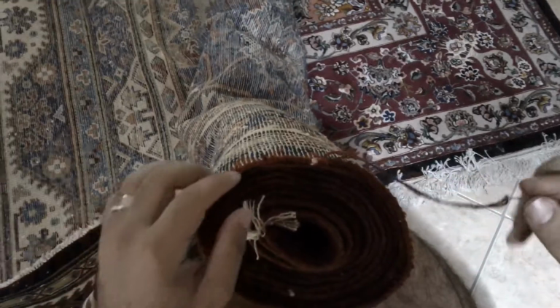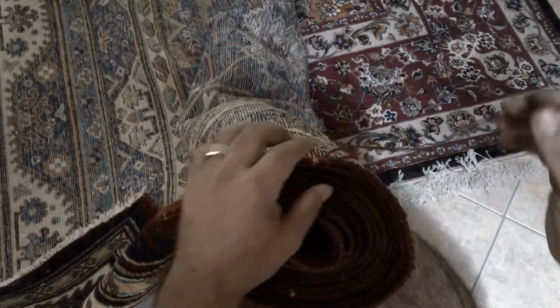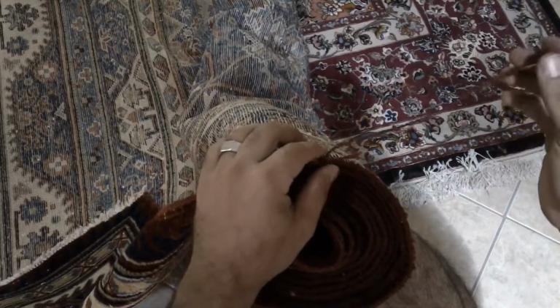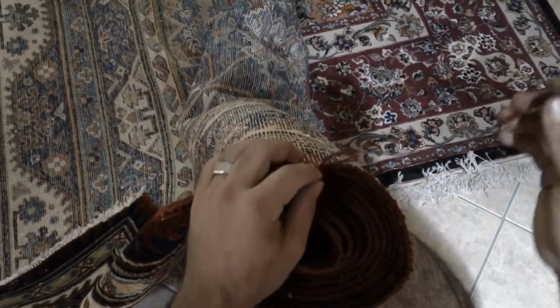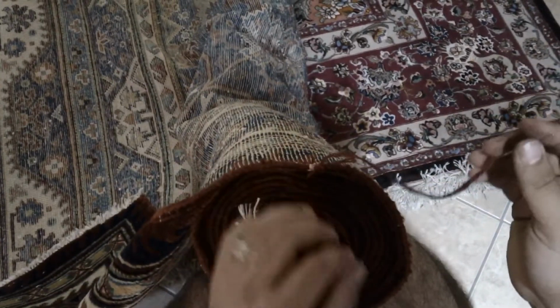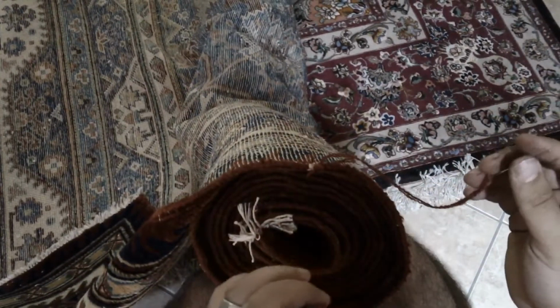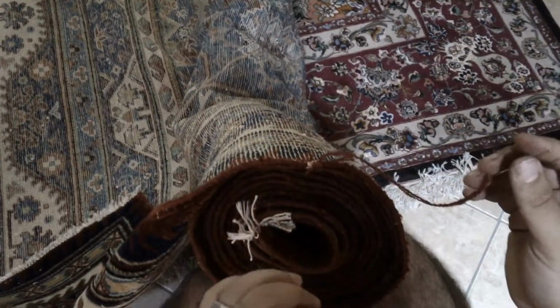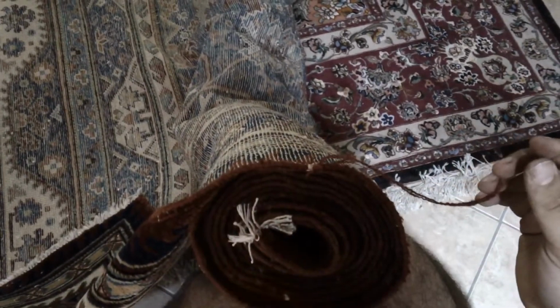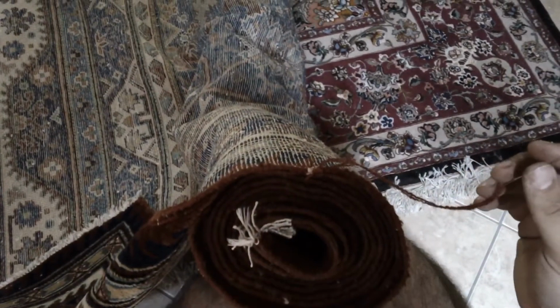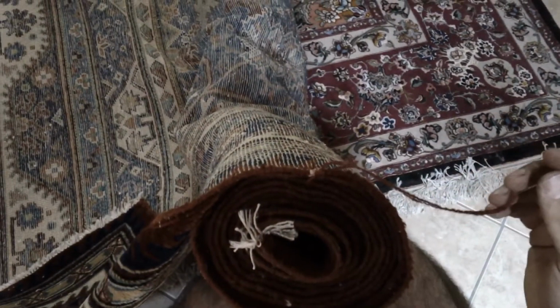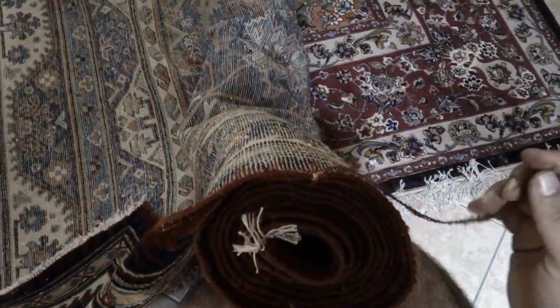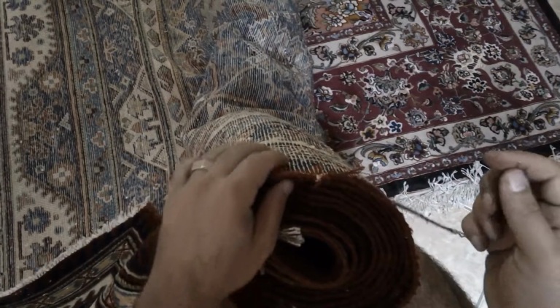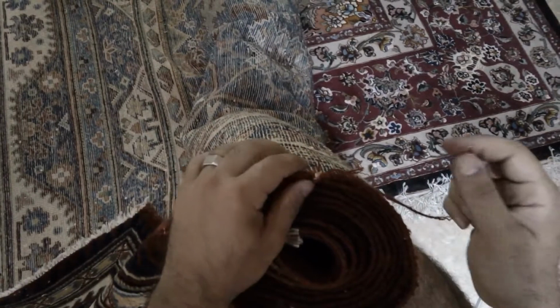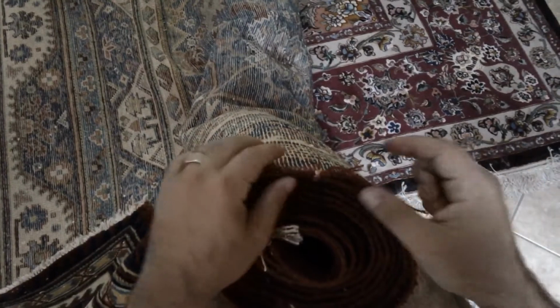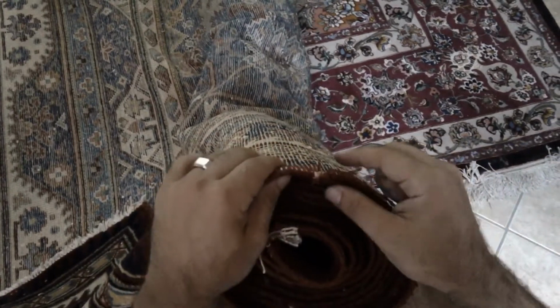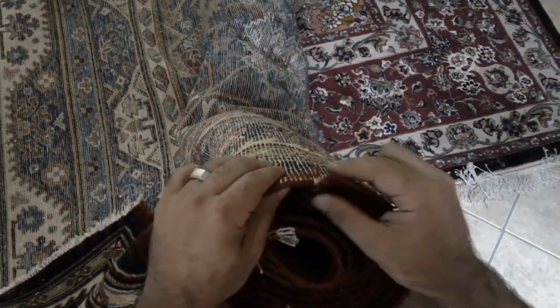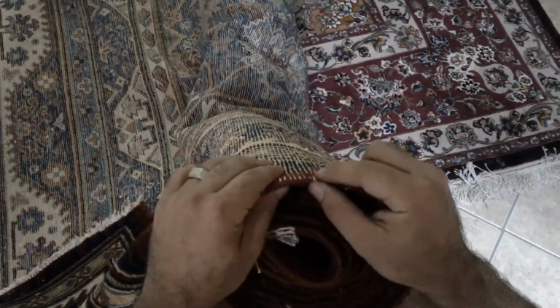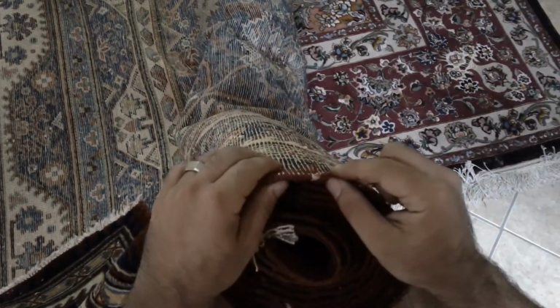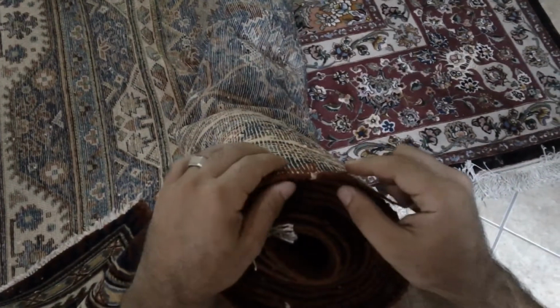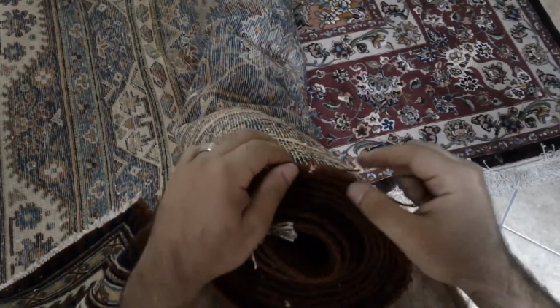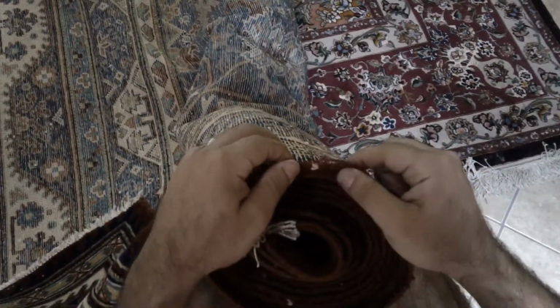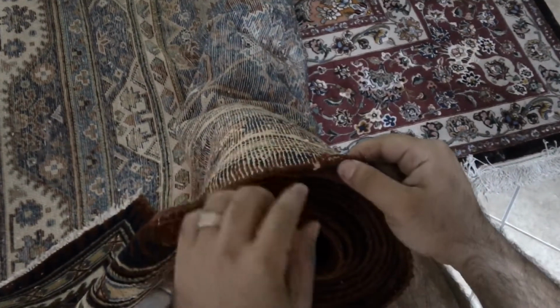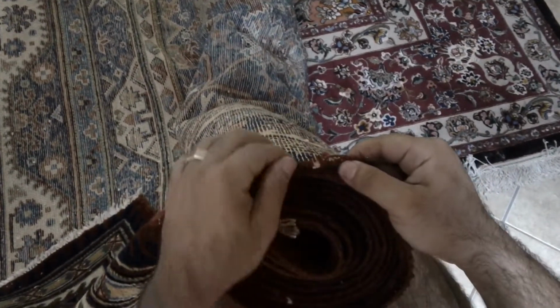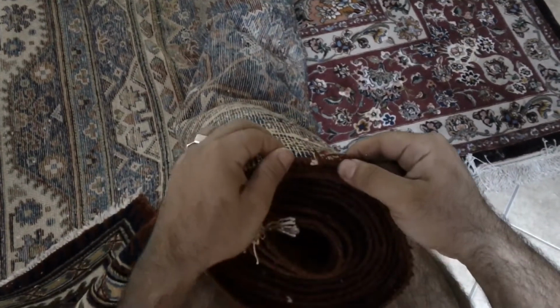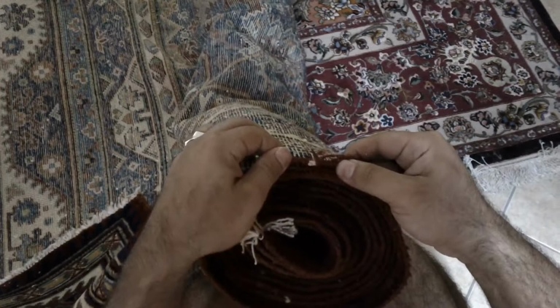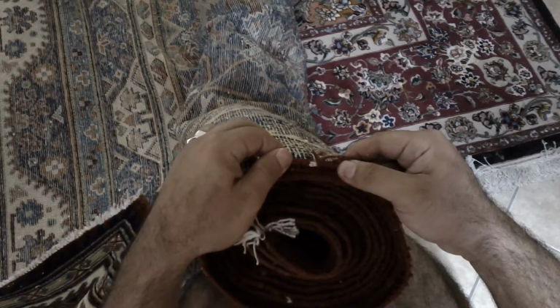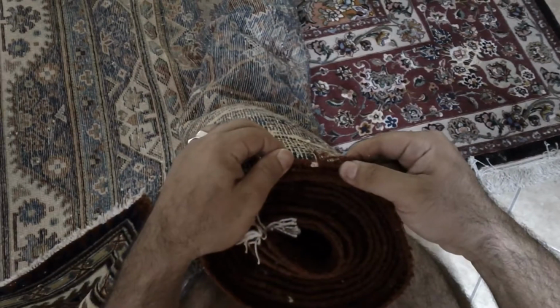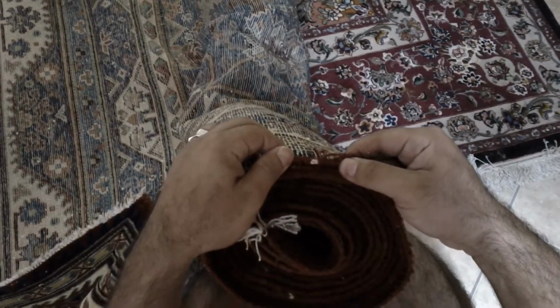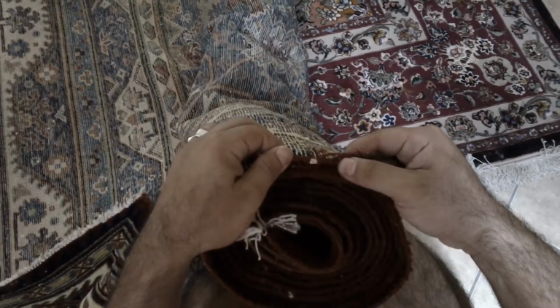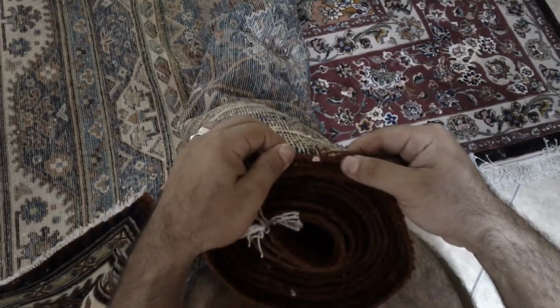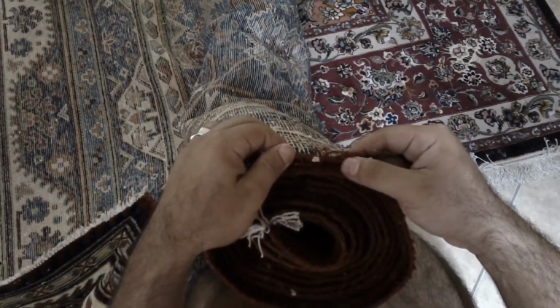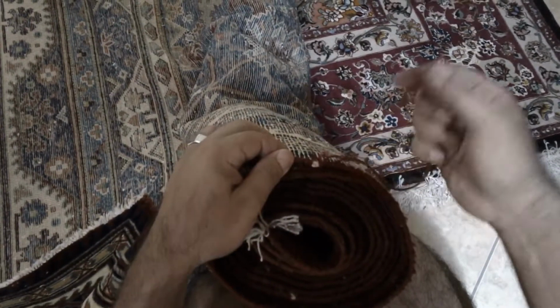Hello, it's Nima Soltani, Master Weaver with Passion of Persia, and I'm going to show you guys how to fix the selvedge of the rug.